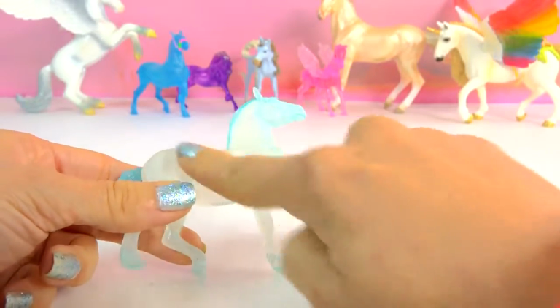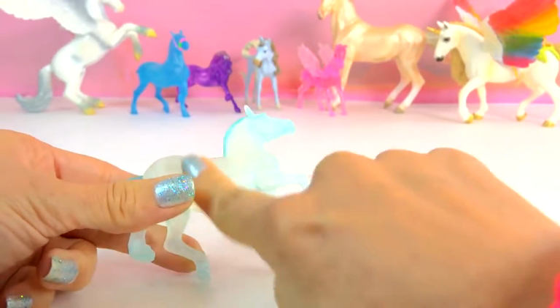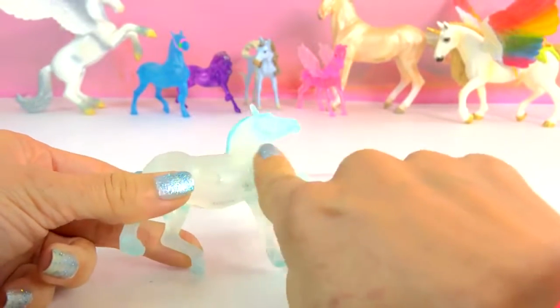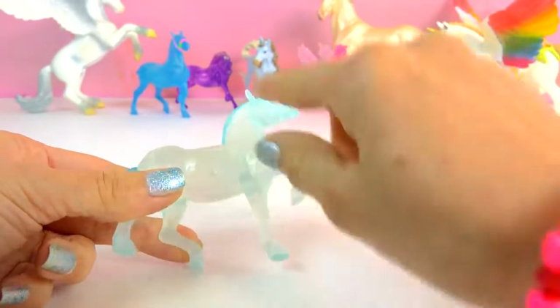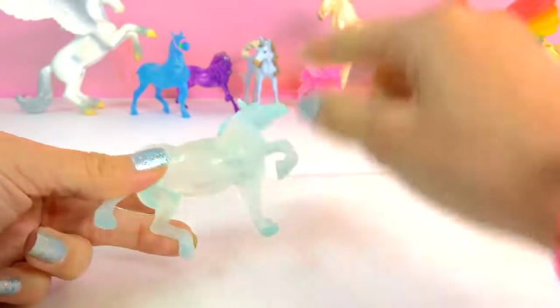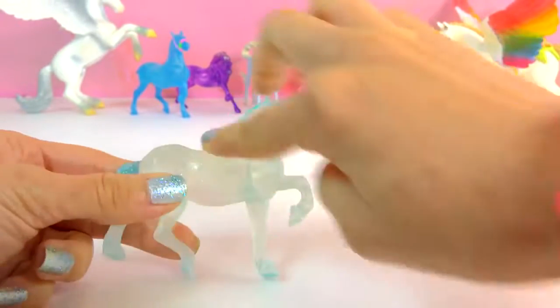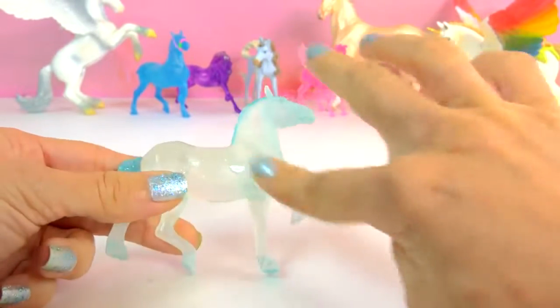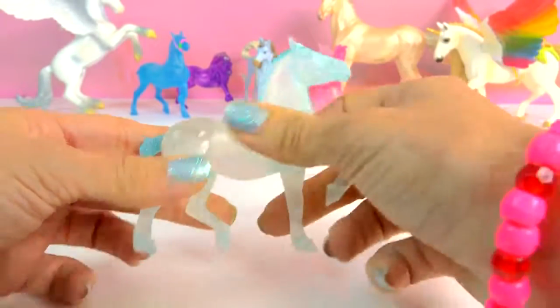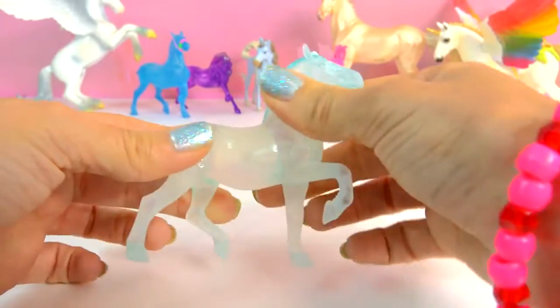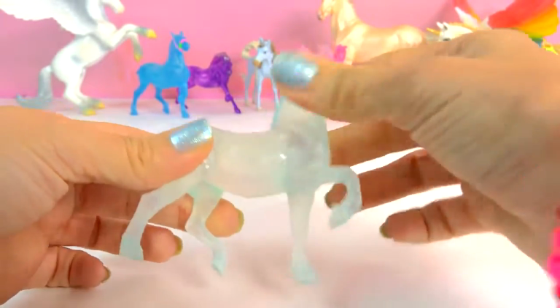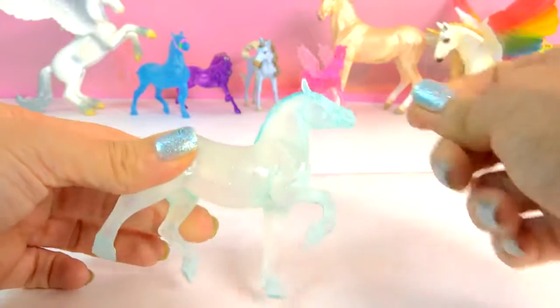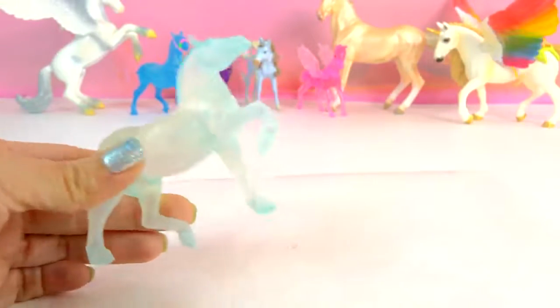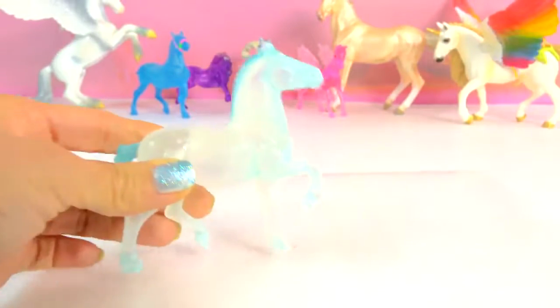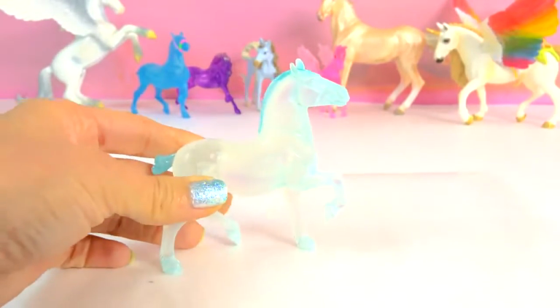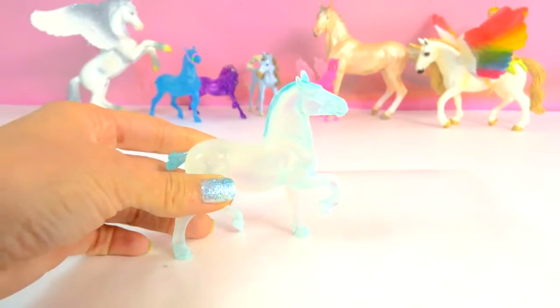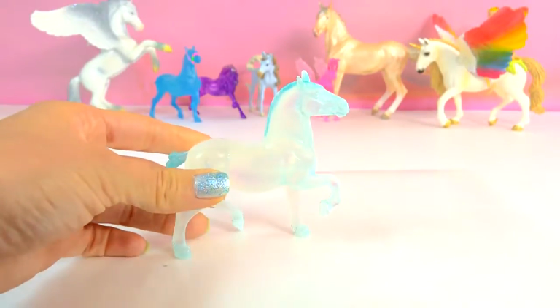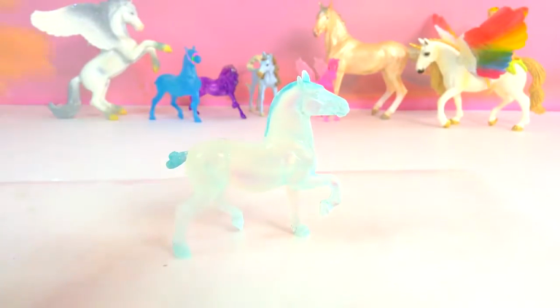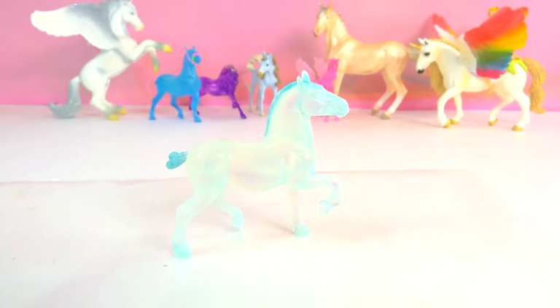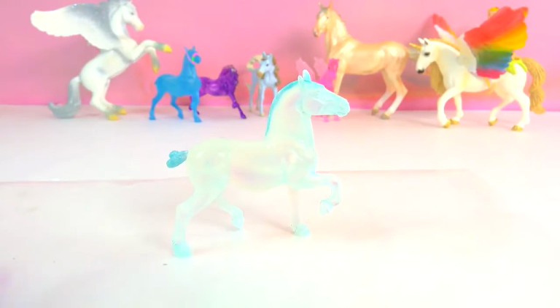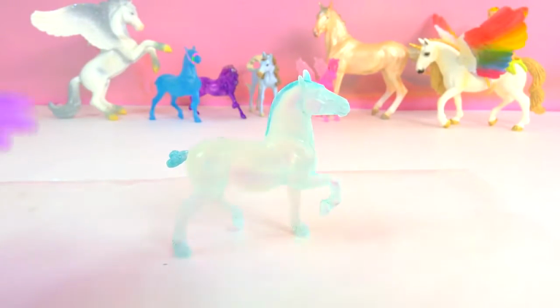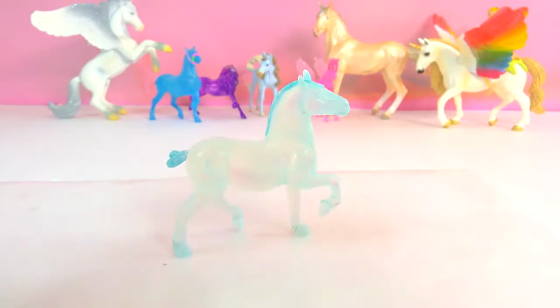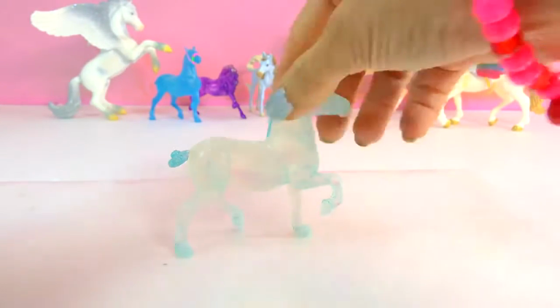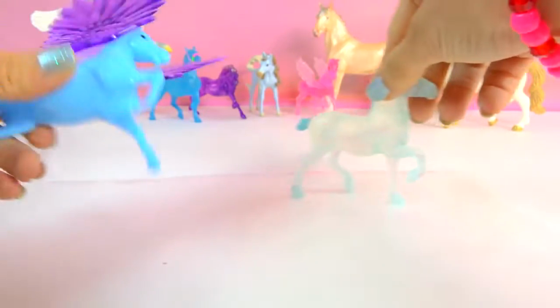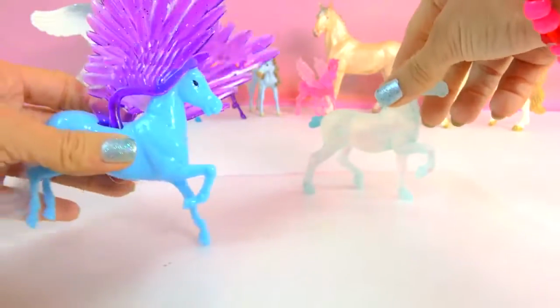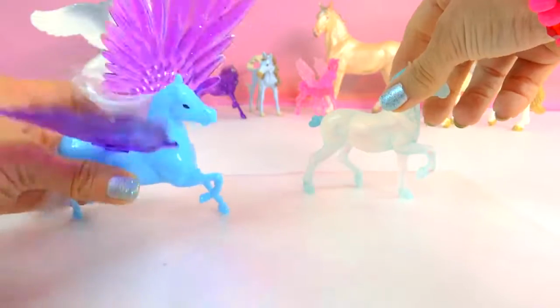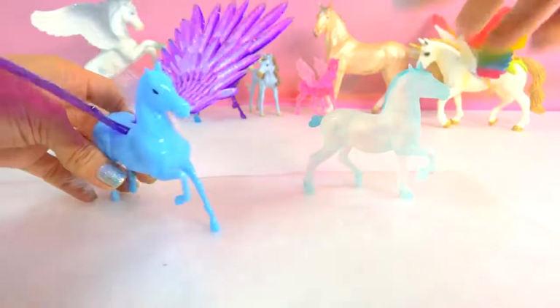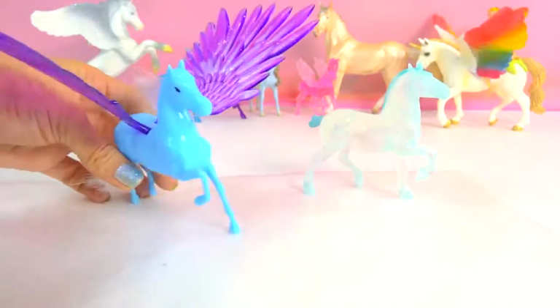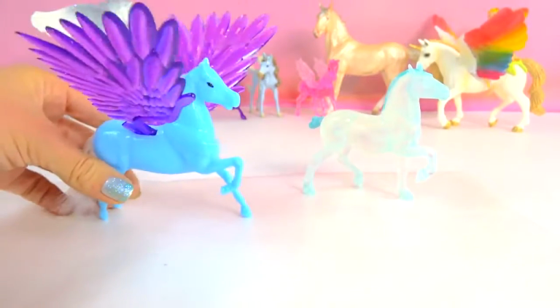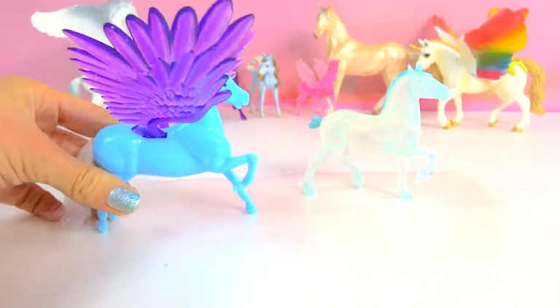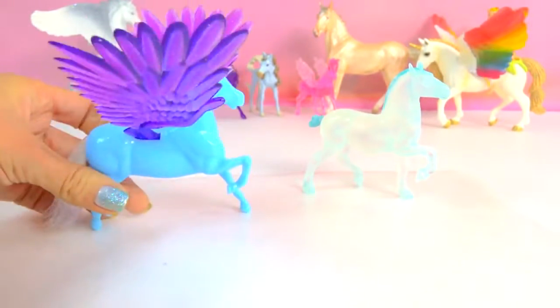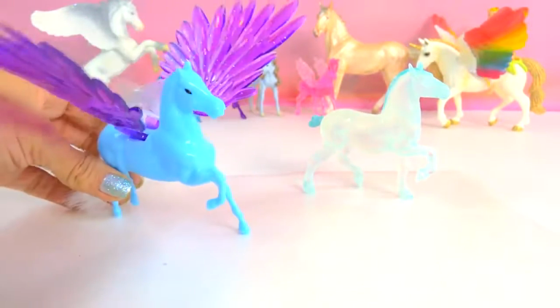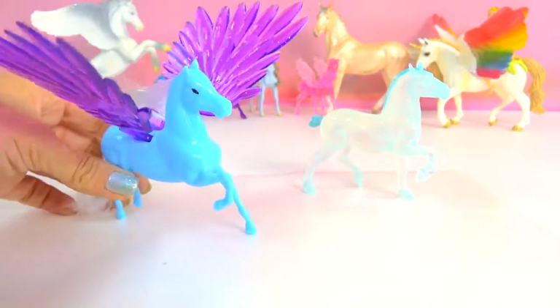And actually, if I put some water on her, she just doesn't look as foggy. So I'm going to customize her and change her out. We're going to give her a super makeover with these big, big jumbo jumbo Pegasus wings.